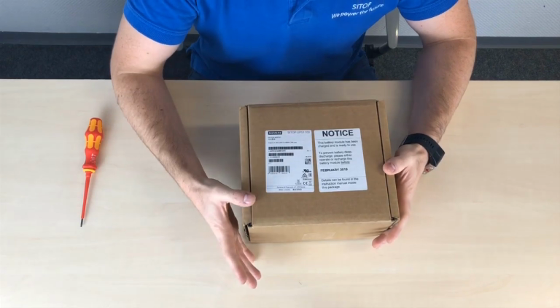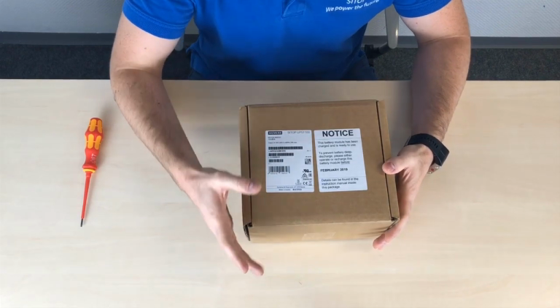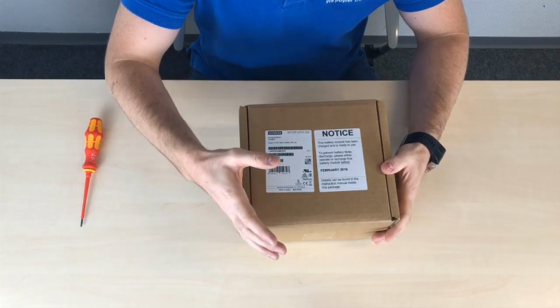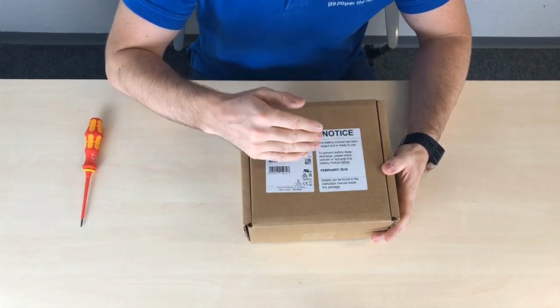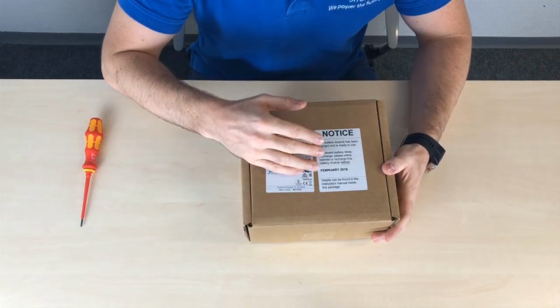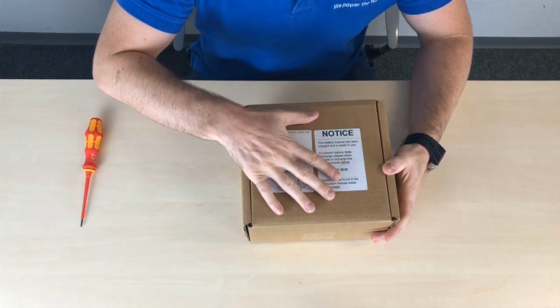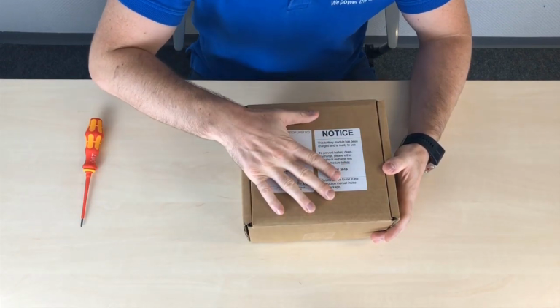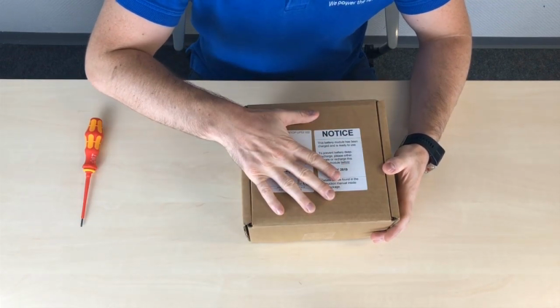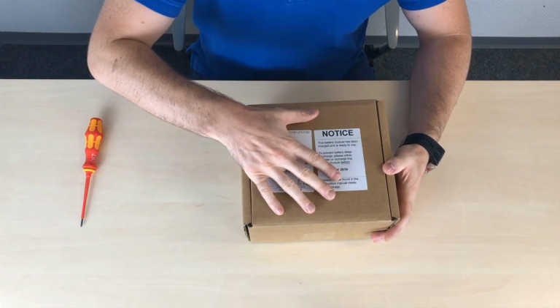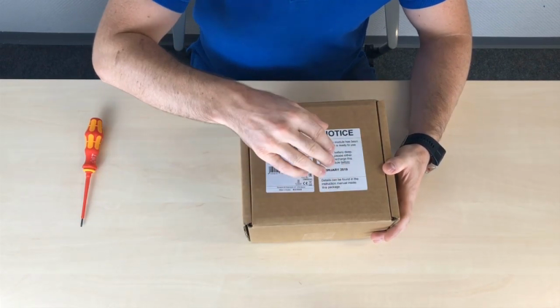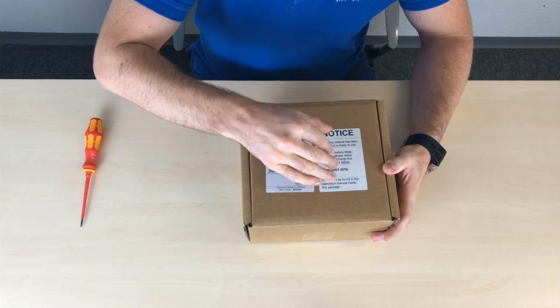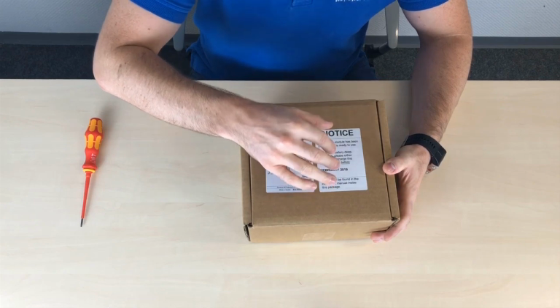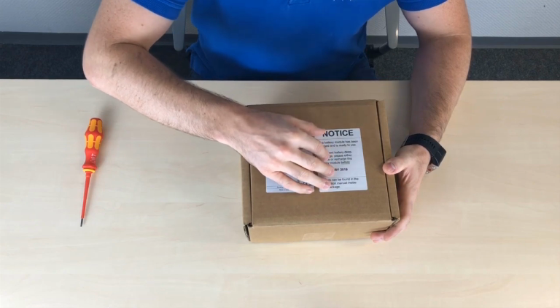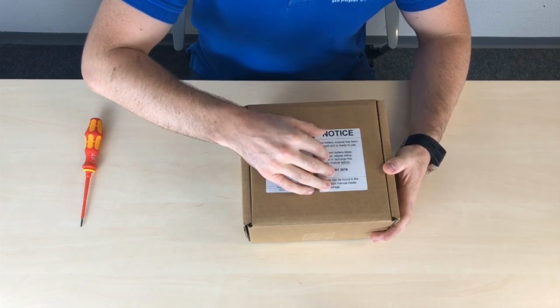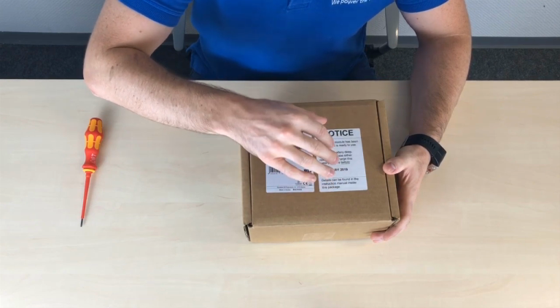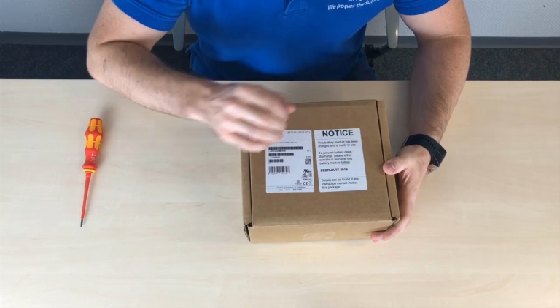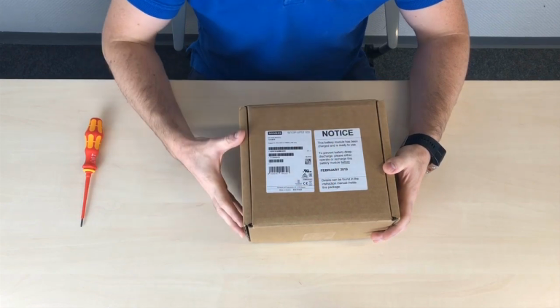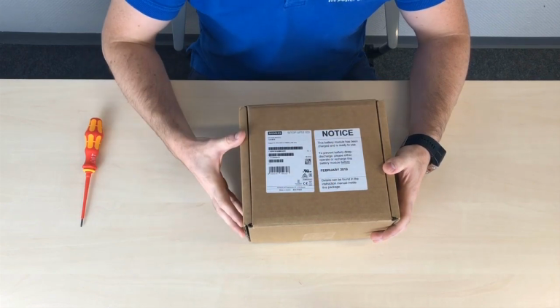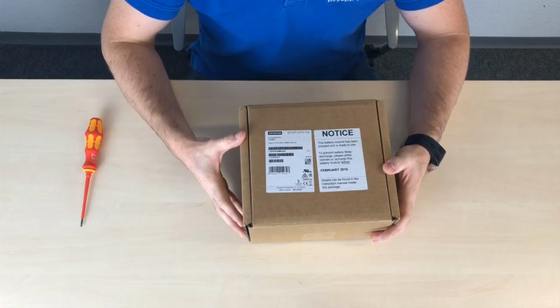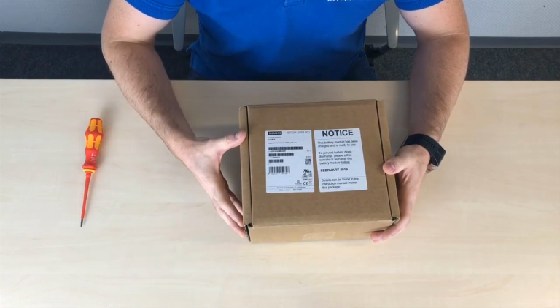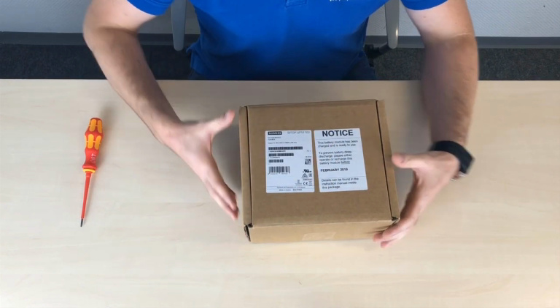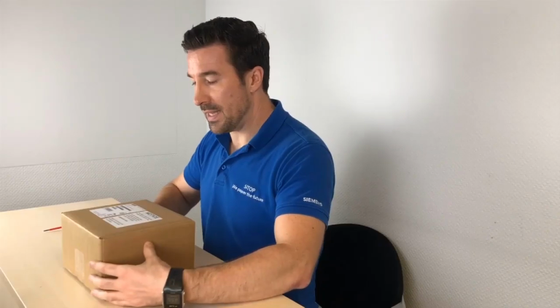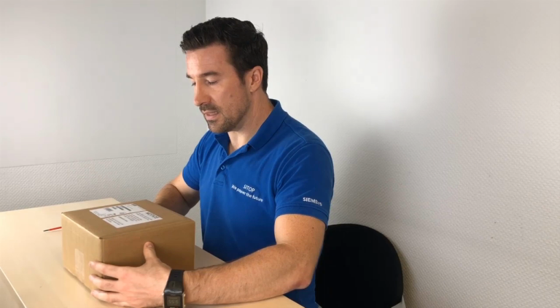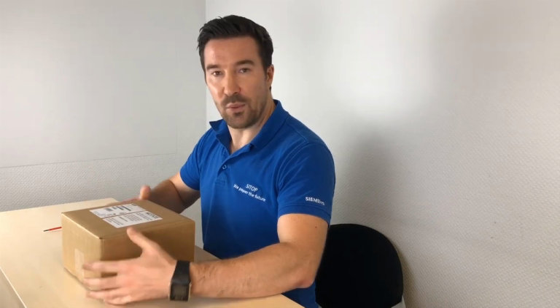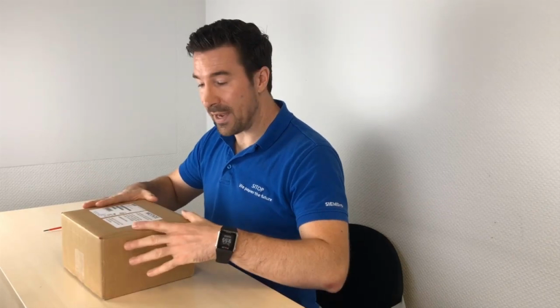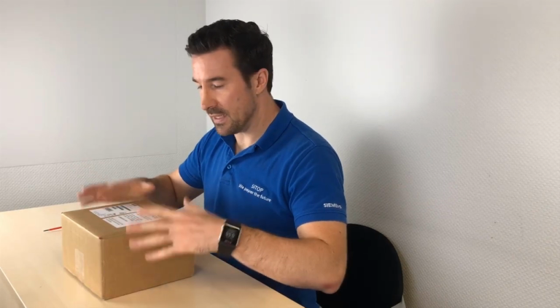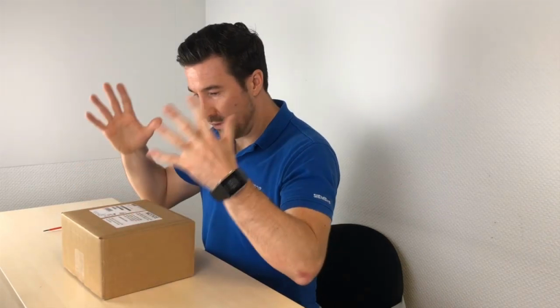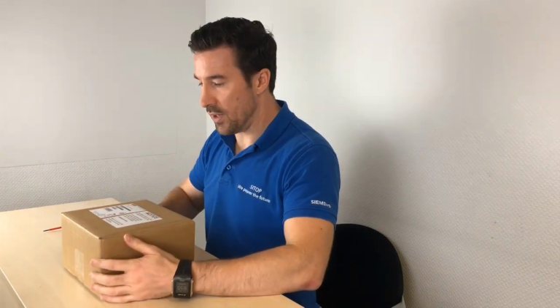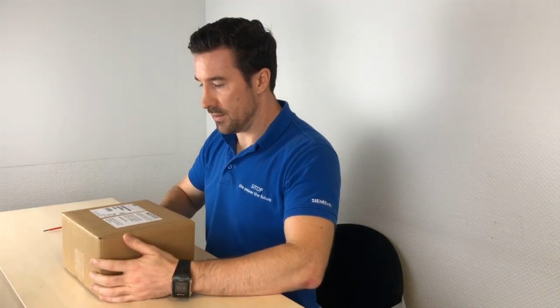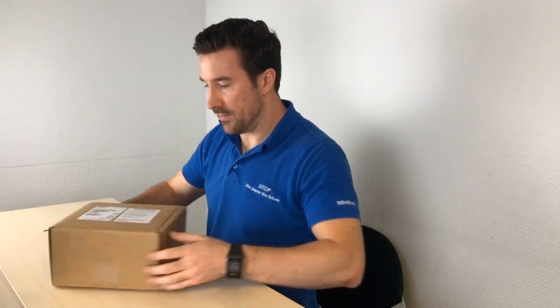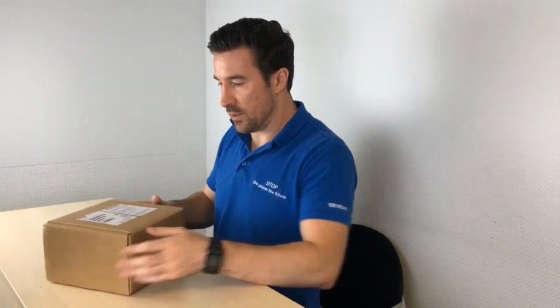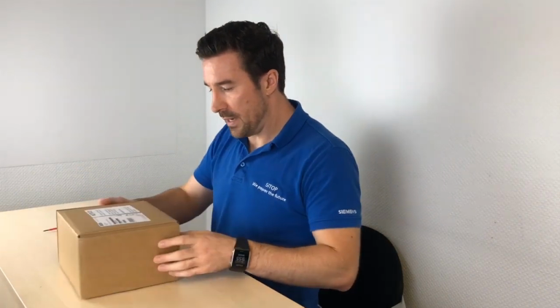That's important because as a battery module it ships charged, but it has to be recharged. If you allow it to discharge too long, it can damage the performance. So we clearly label on the front of the product exactly when you have to recharge it. But that says enough about the packaging — let's actually look at the product and open it up.